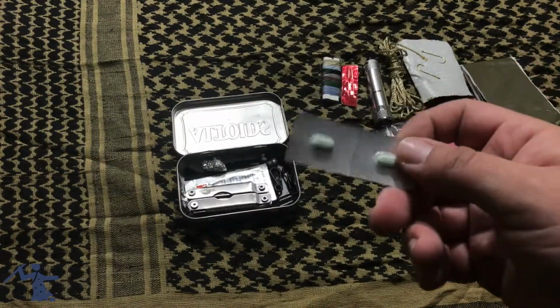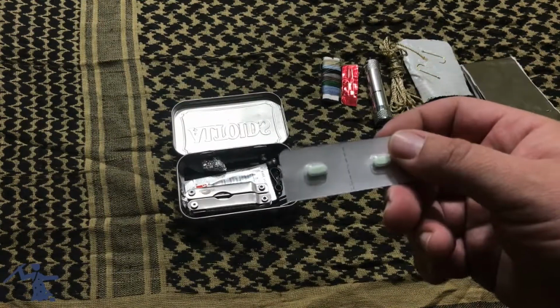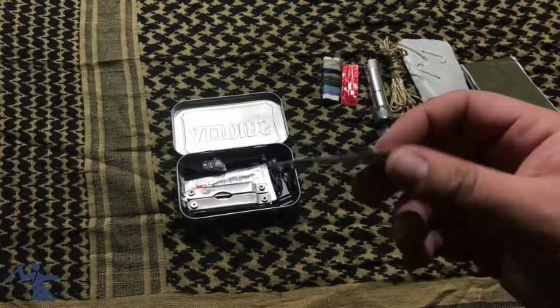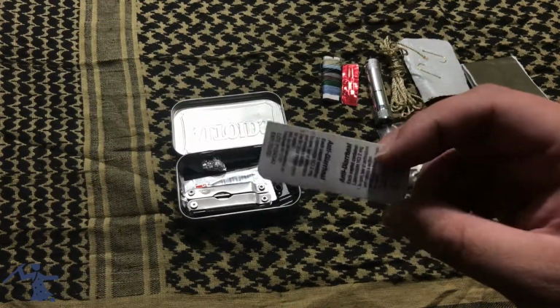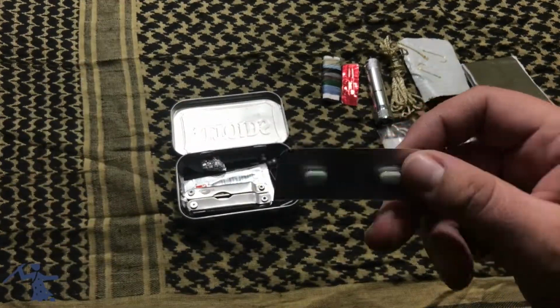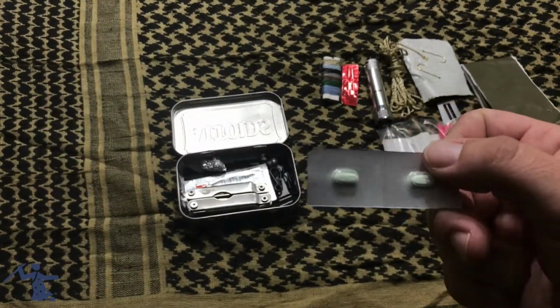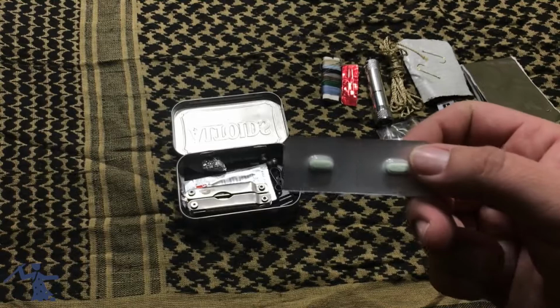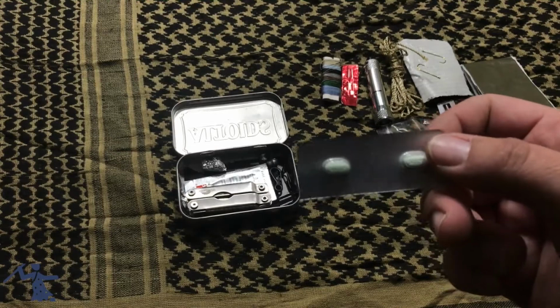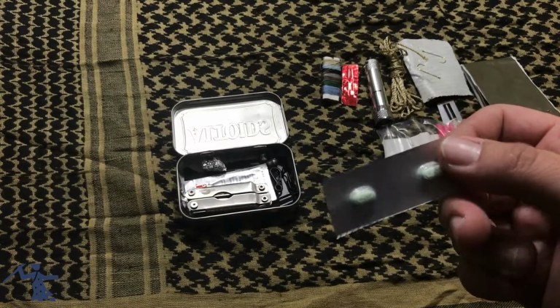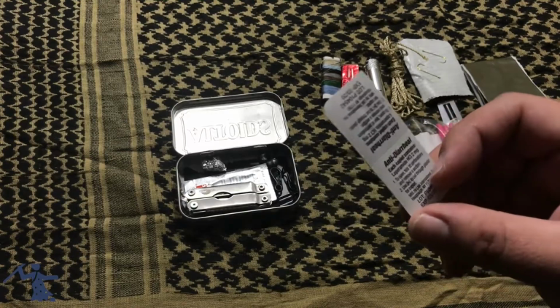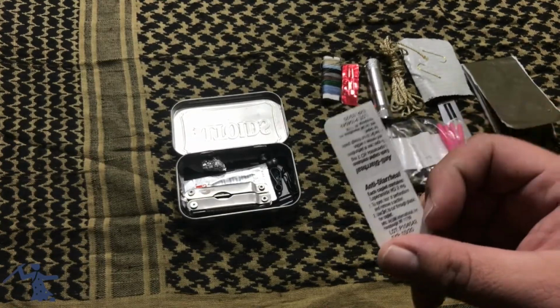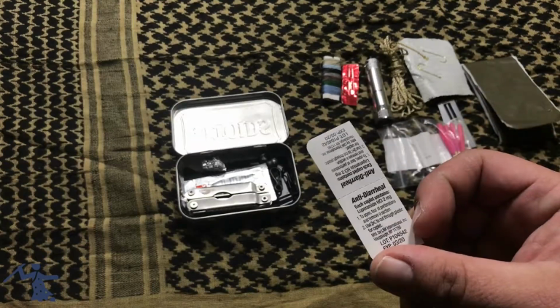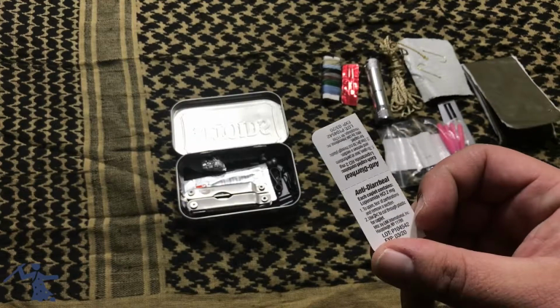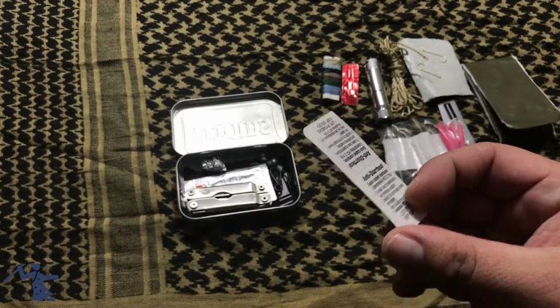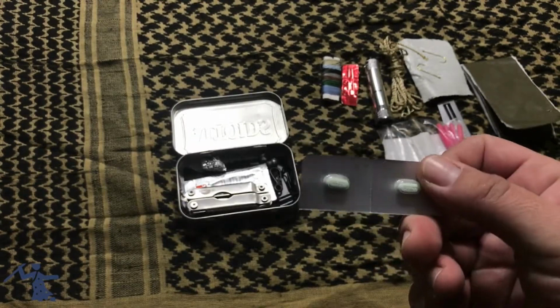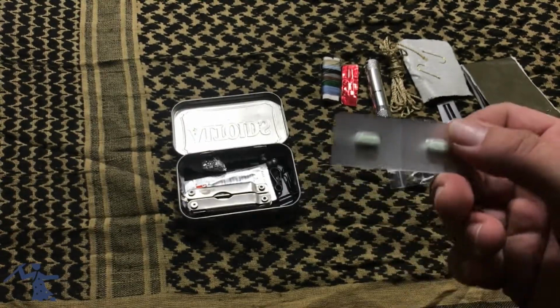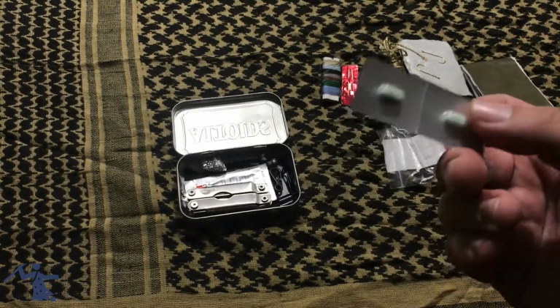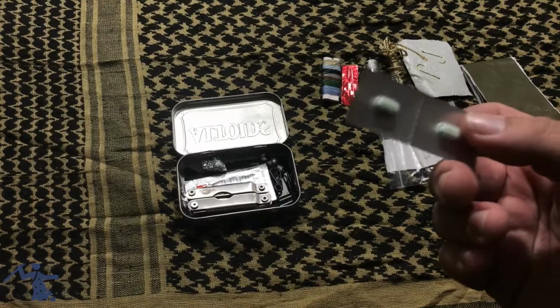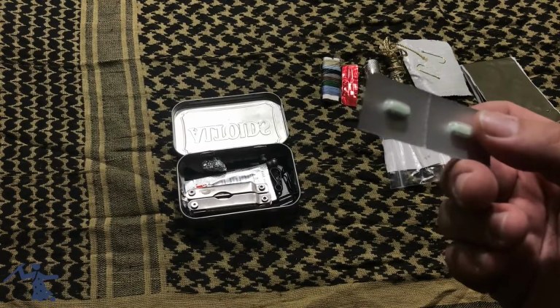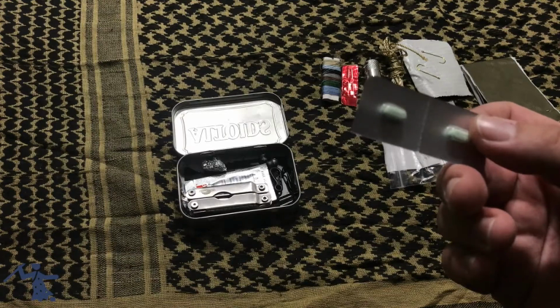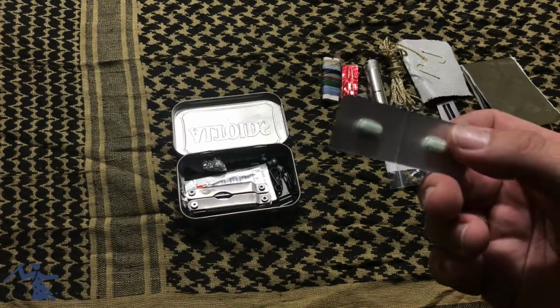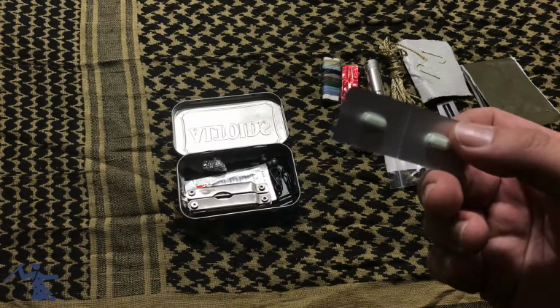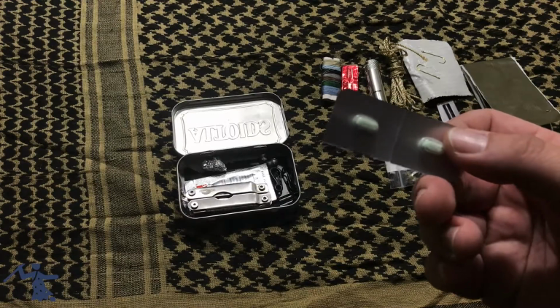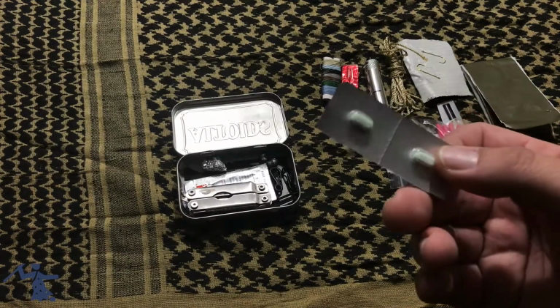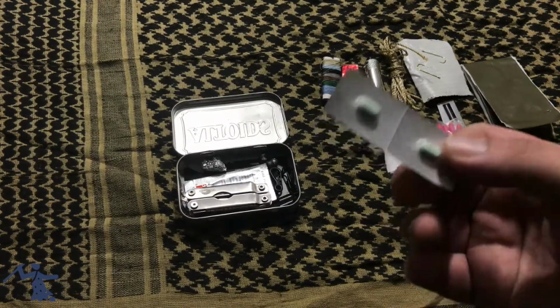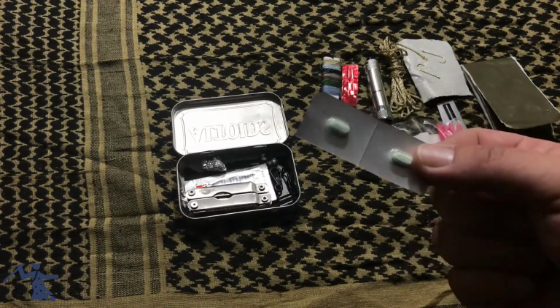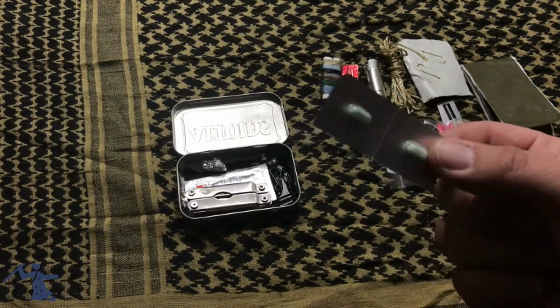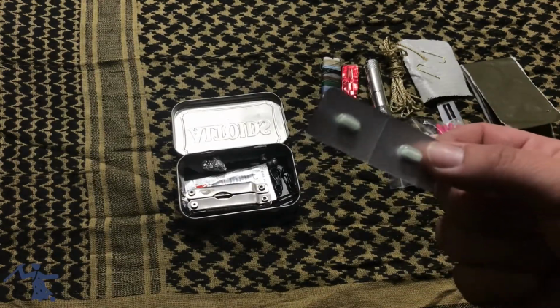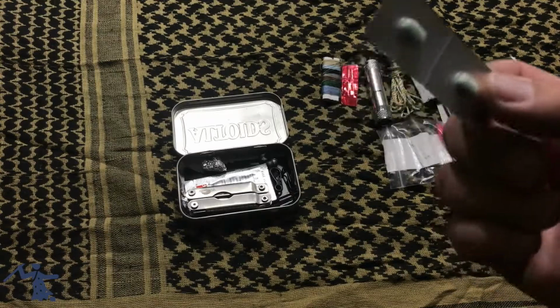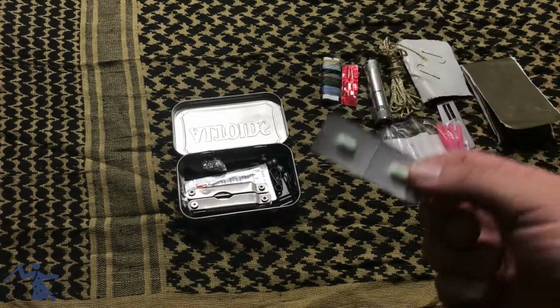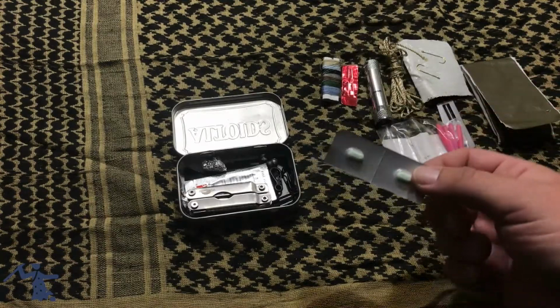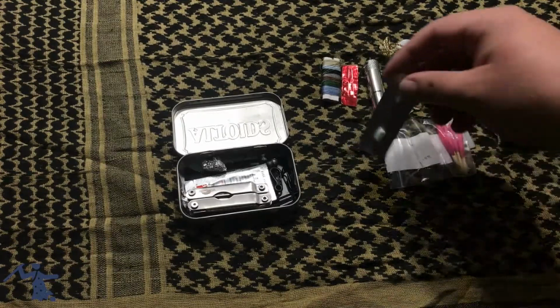Next, very important — not a lot of kits have this — anti-diarrheal medication. Just in case you drink some bad or contaminated water with parasites and get diarrhea, this will help you out.